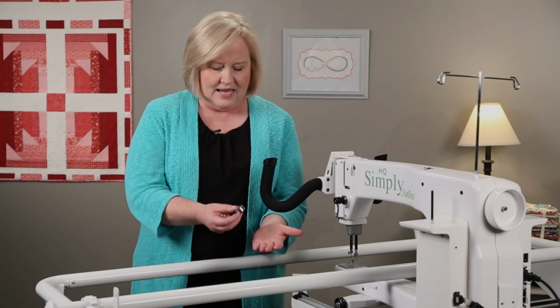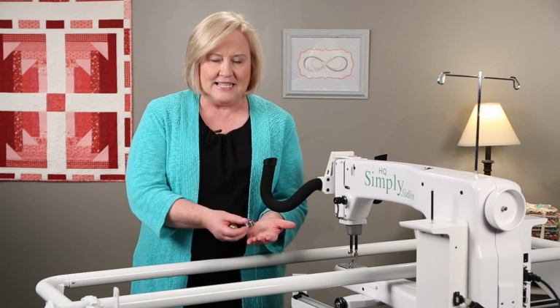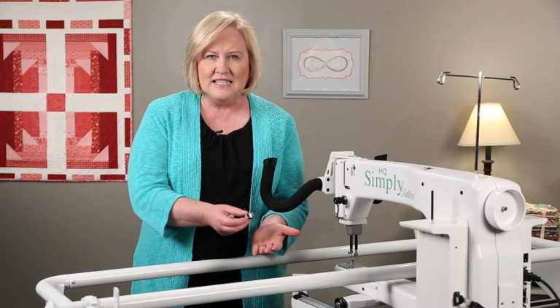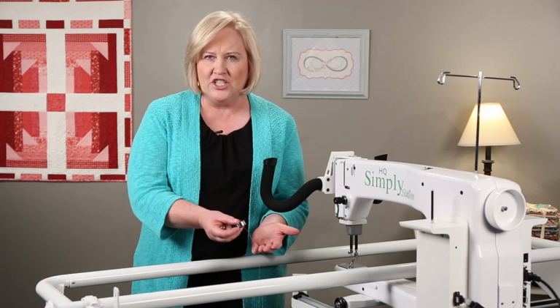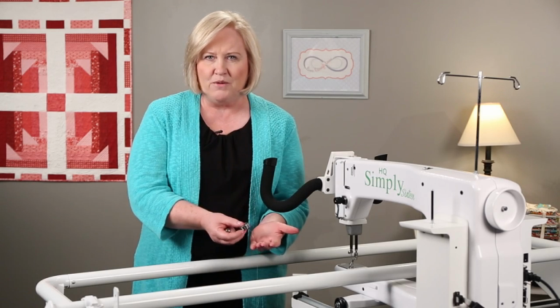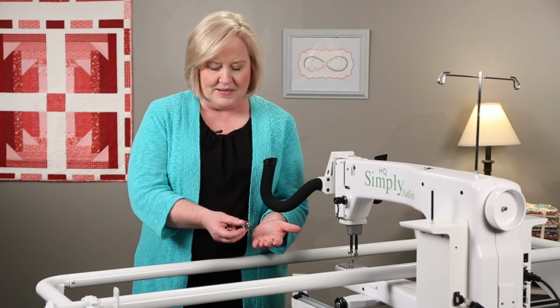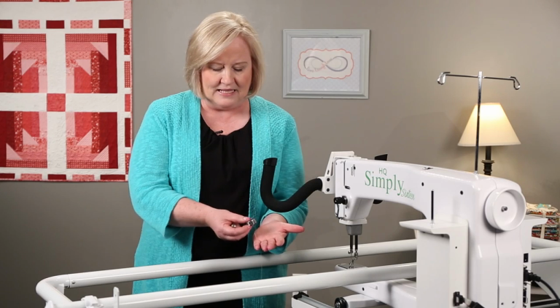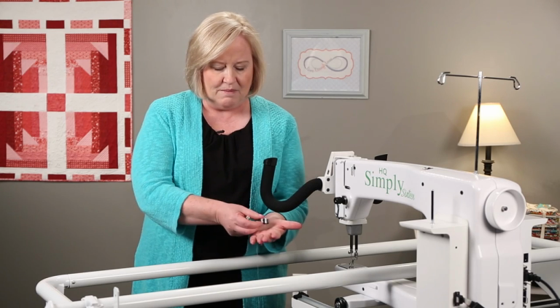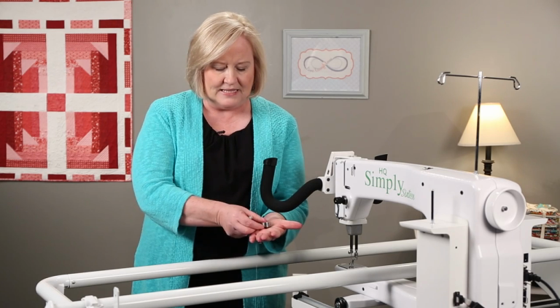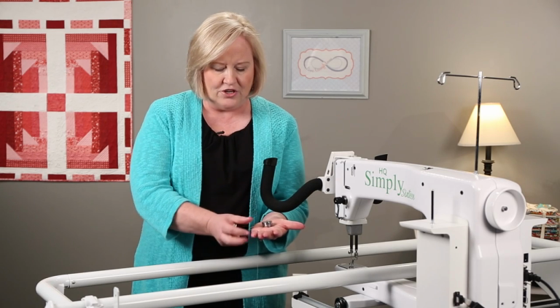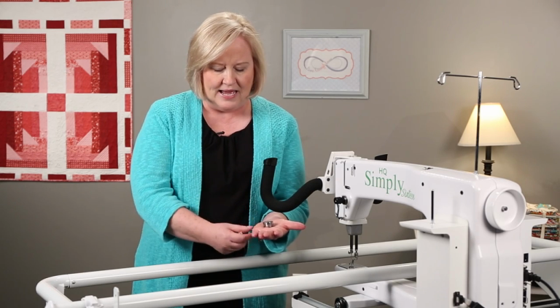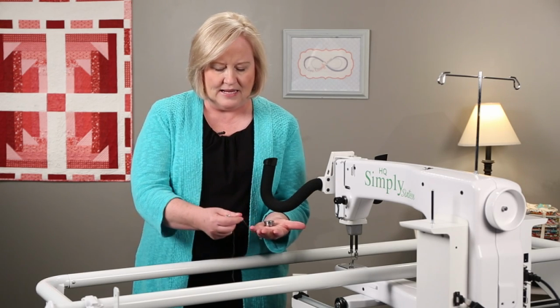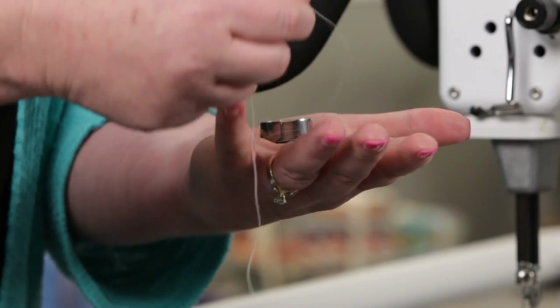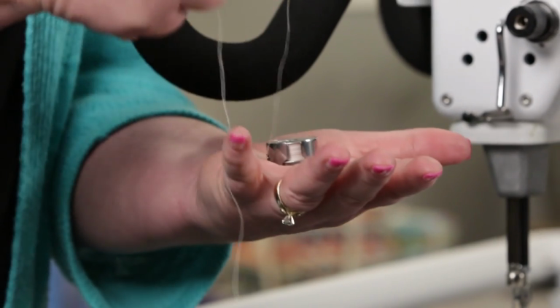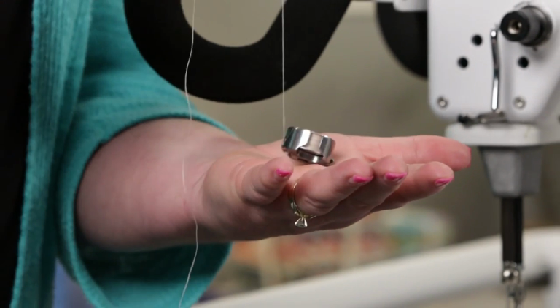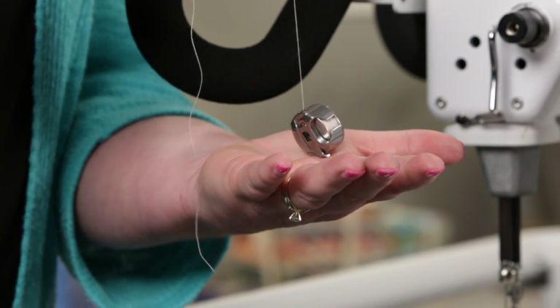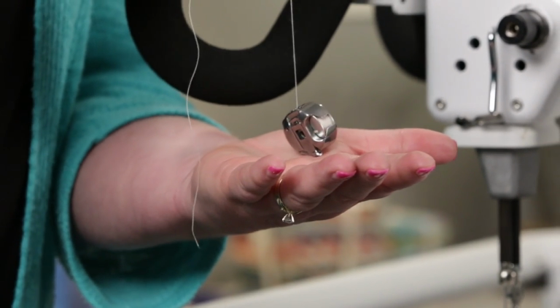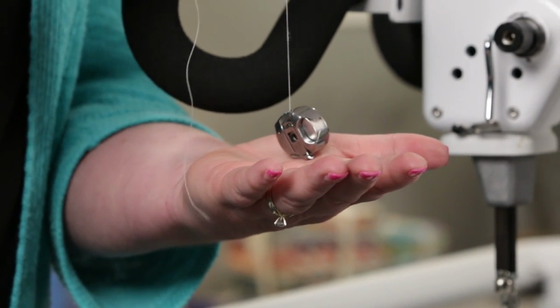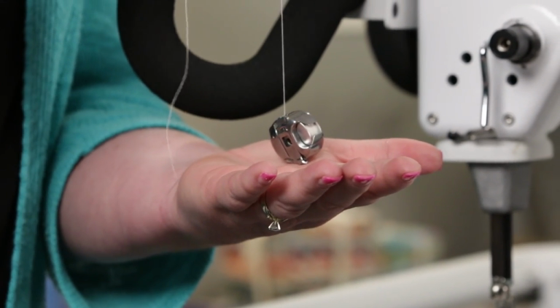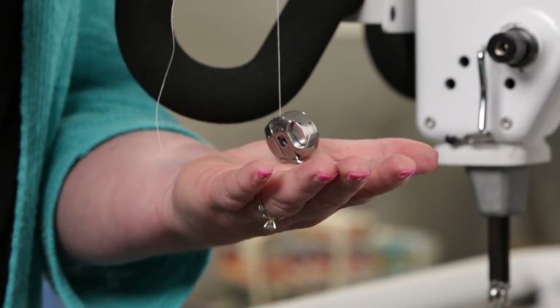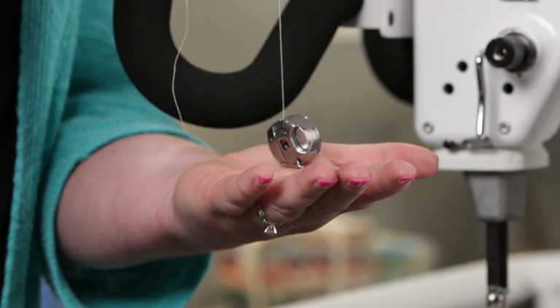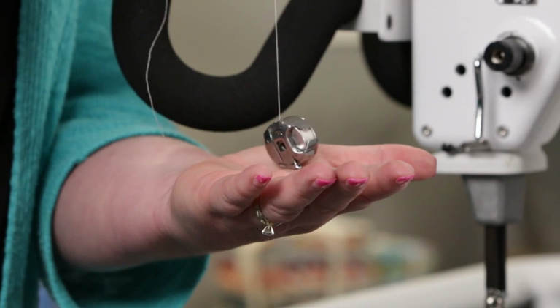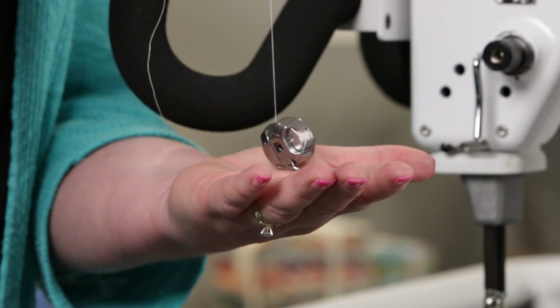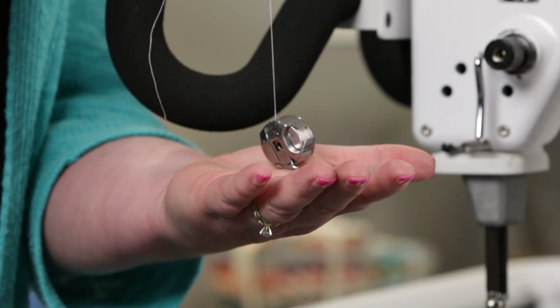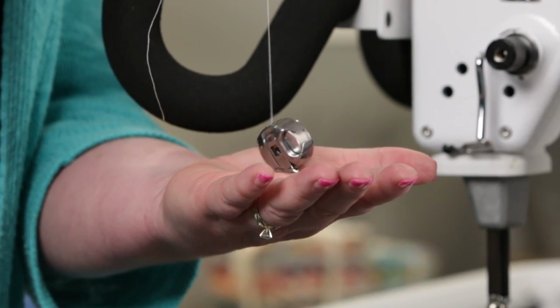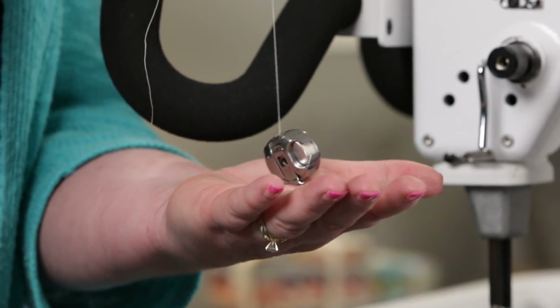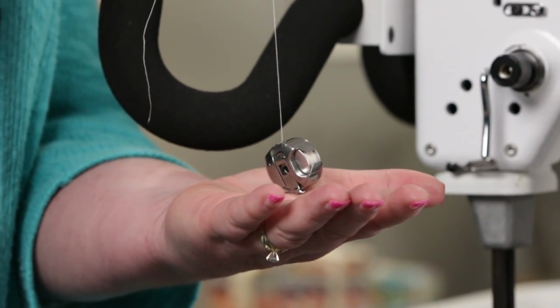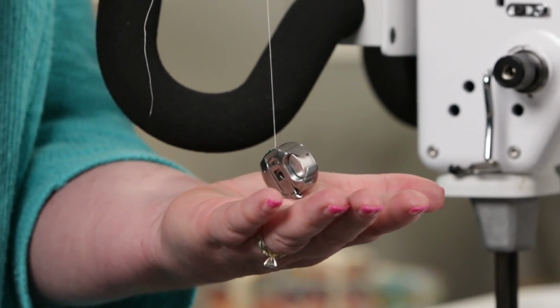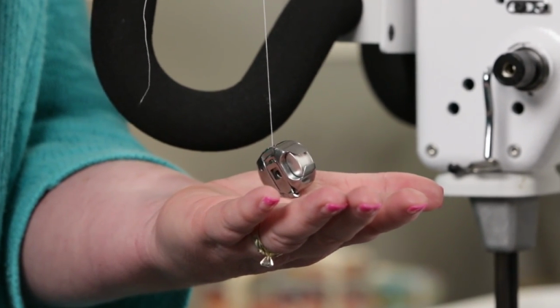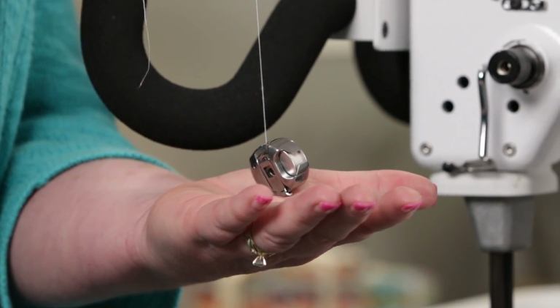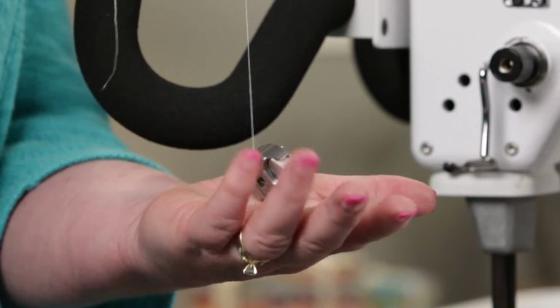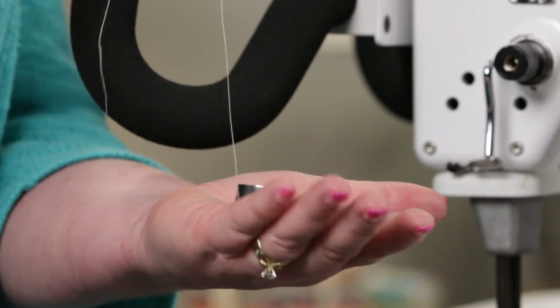To test the tension of your bobbin case, place it in your hand and lift it up, lift the thread up, and it needs to stand up. This bobbin case is too loose.